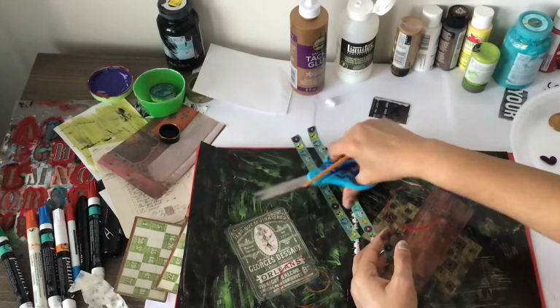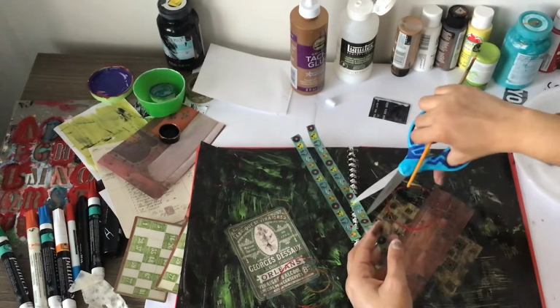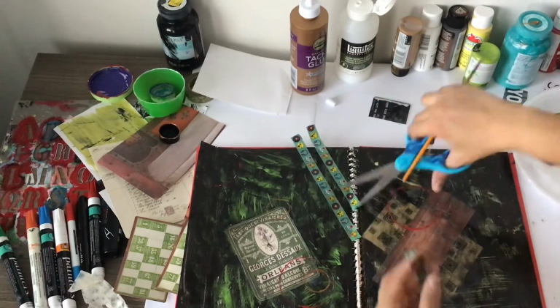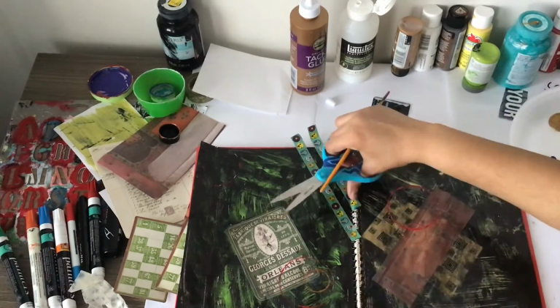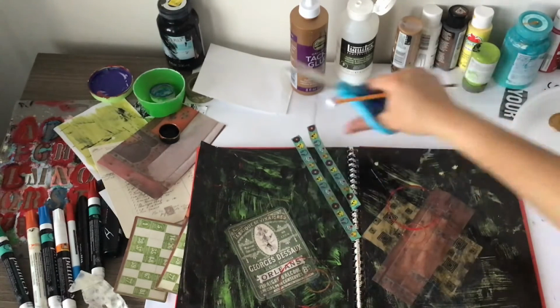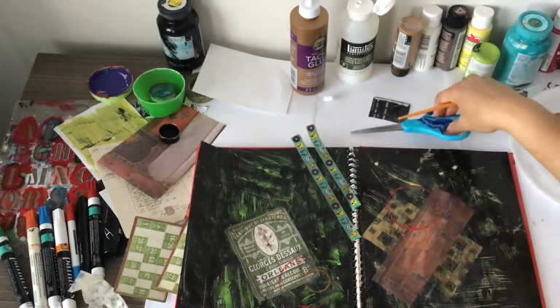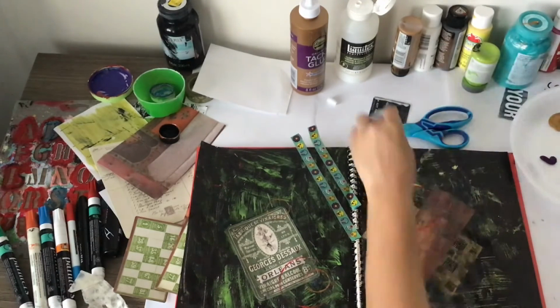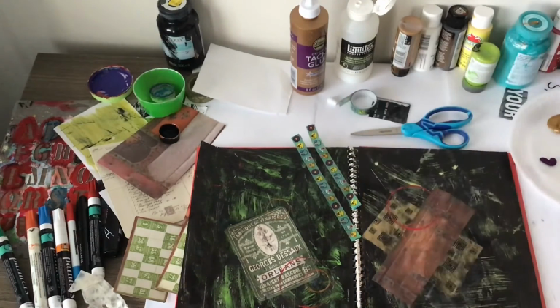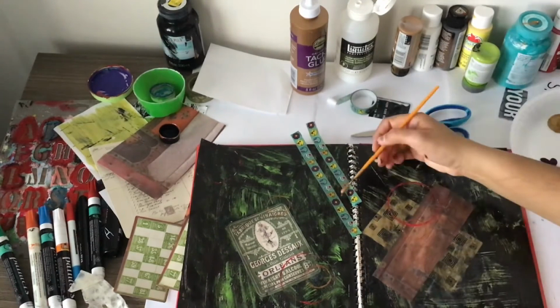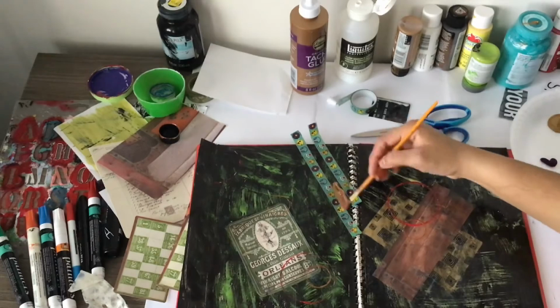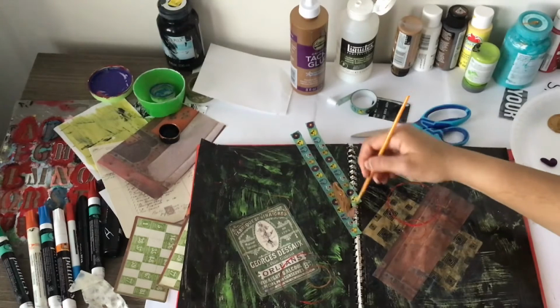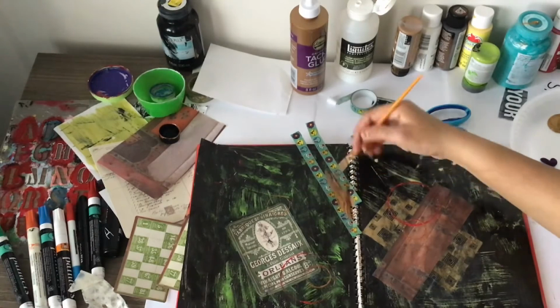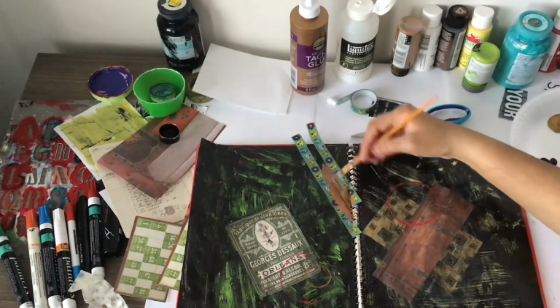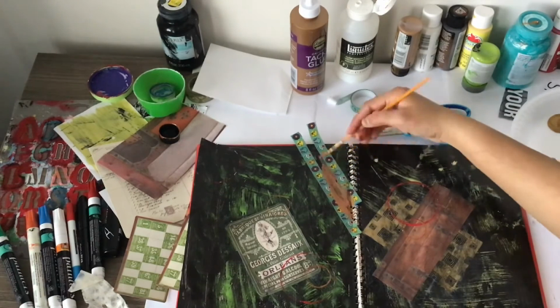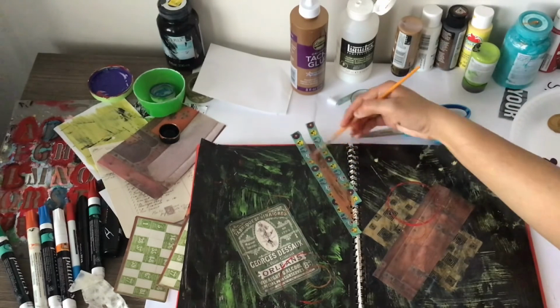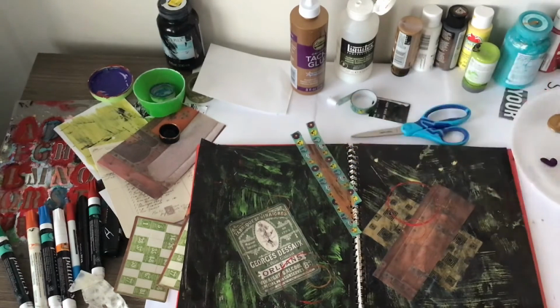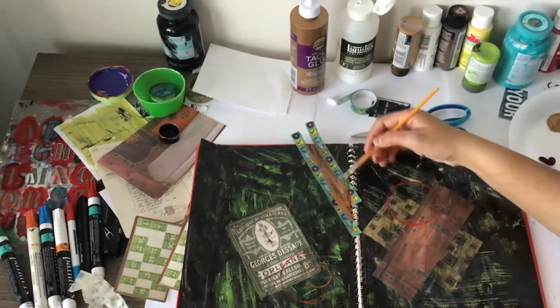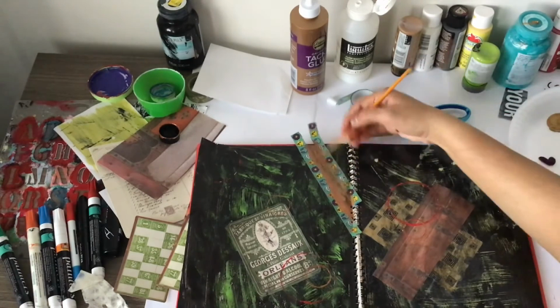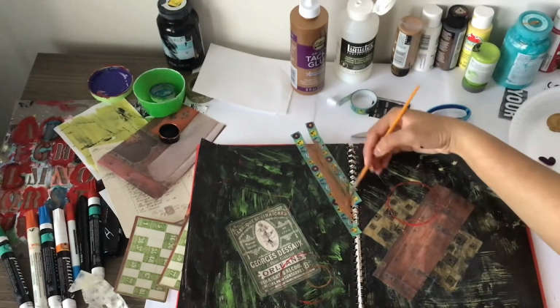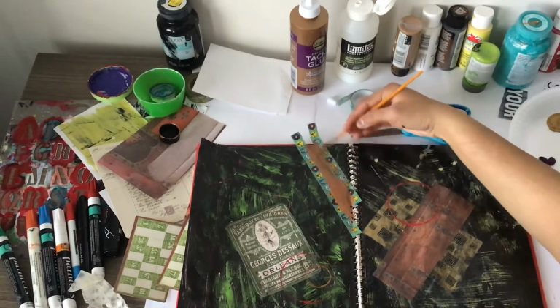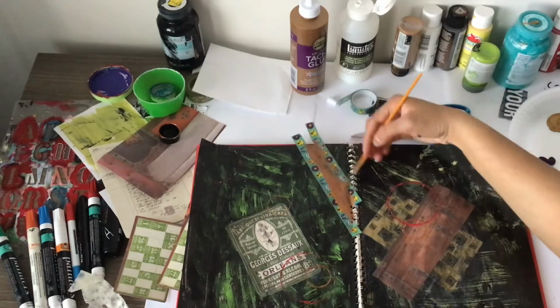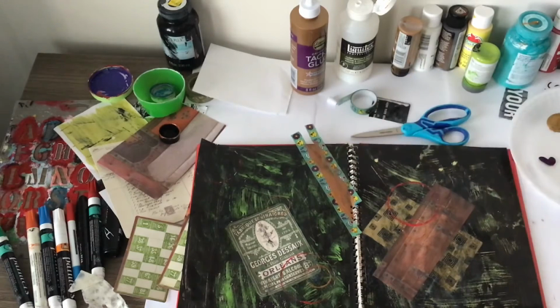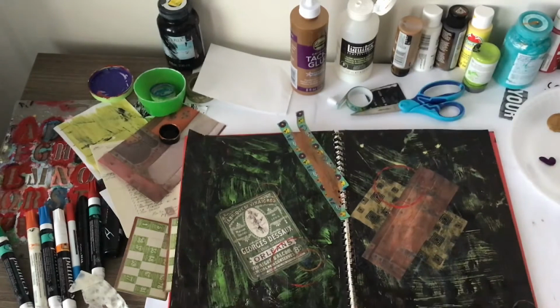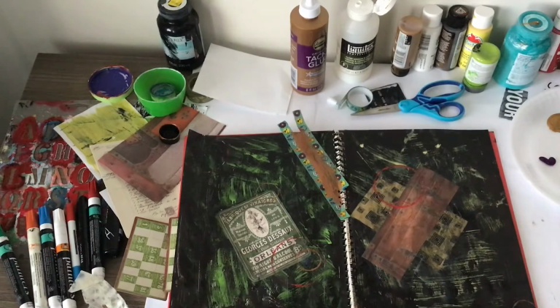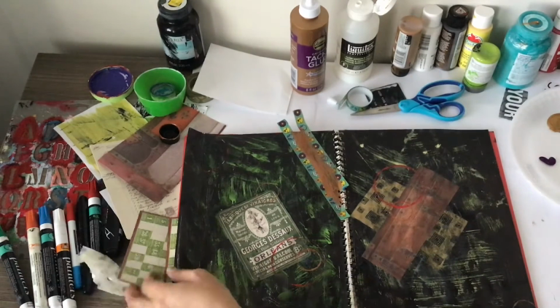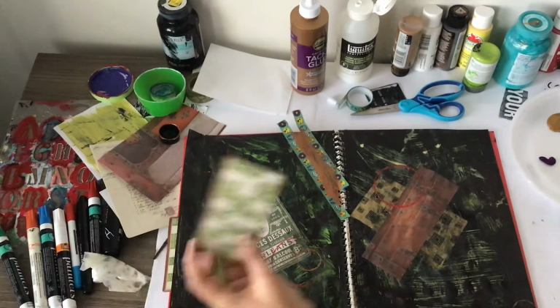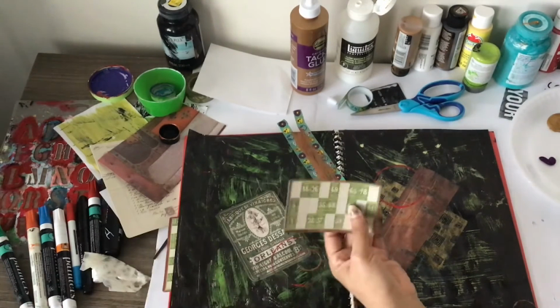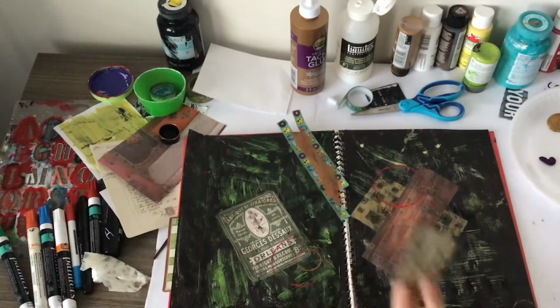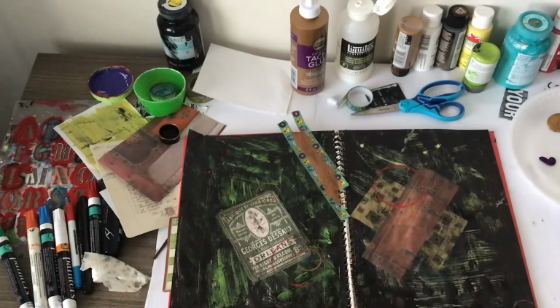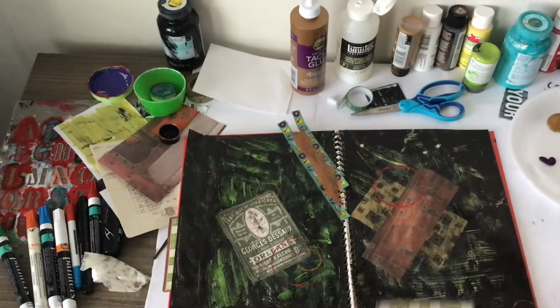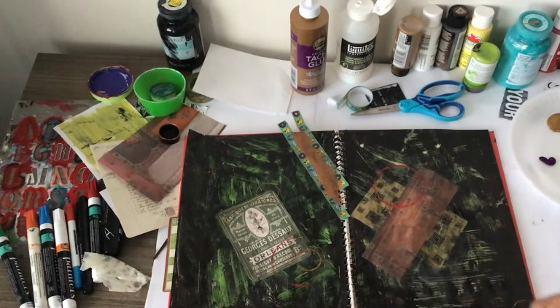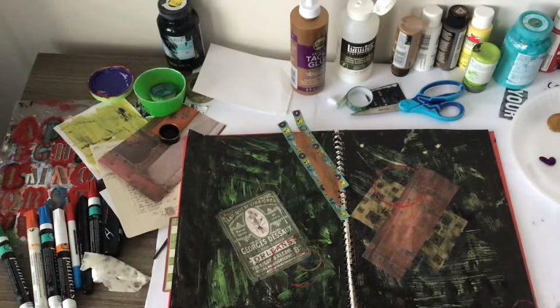Now I'm going to make some simple lines of a different color by using tape. I'm putting down the tape, putting paint in between, and then I'm going to let that dry for just a little bit — maybe a couple minutes — while I start gluing down some other things.